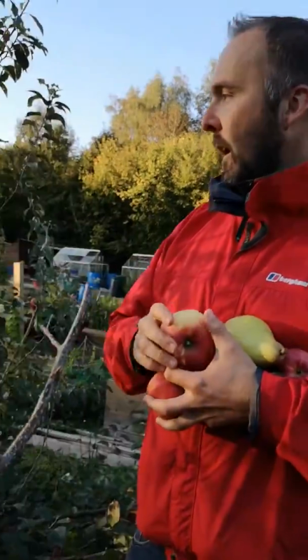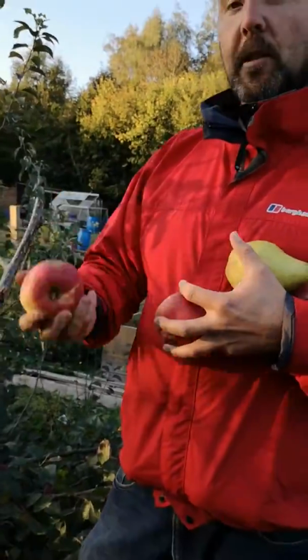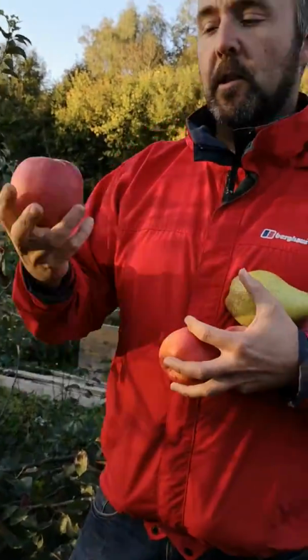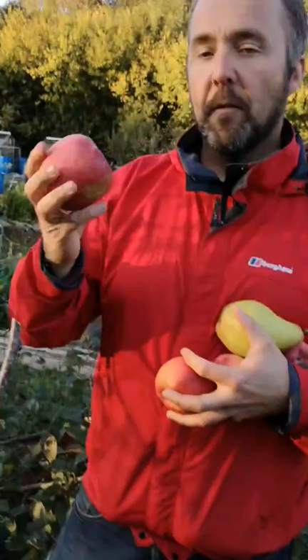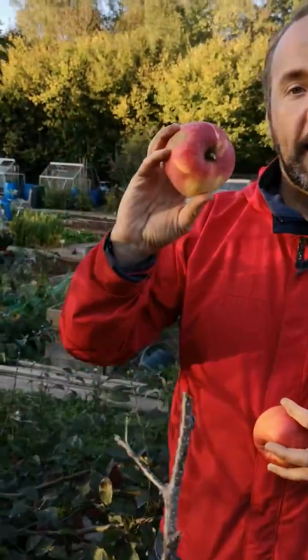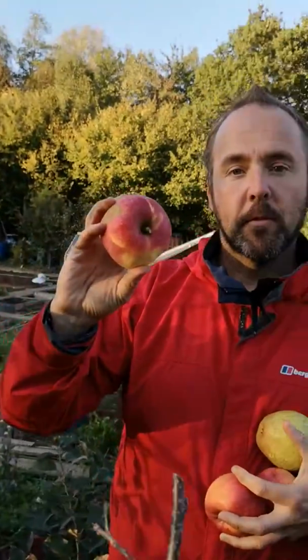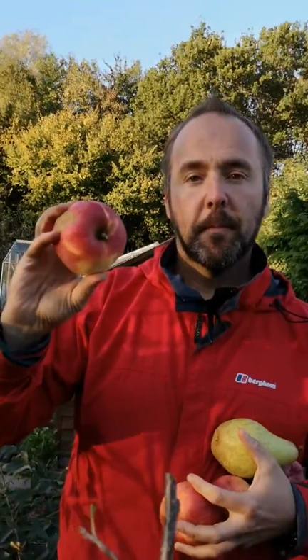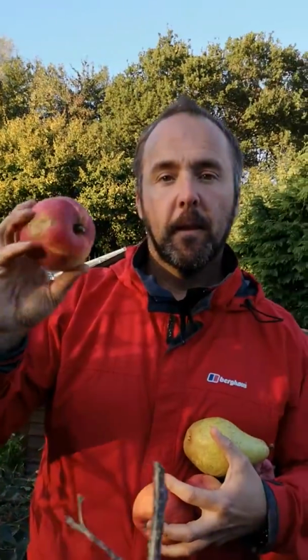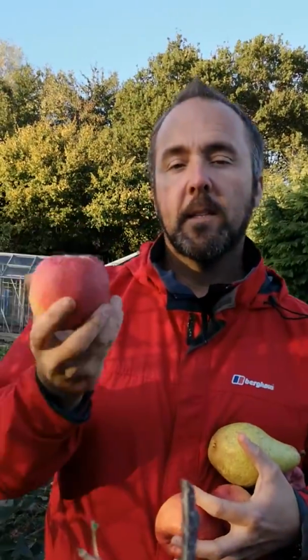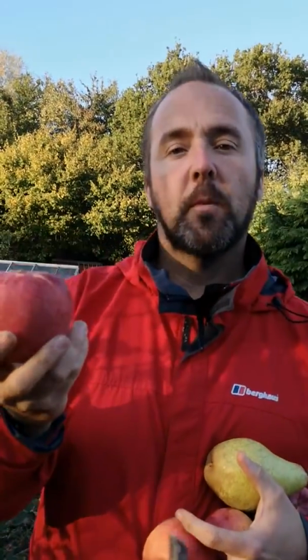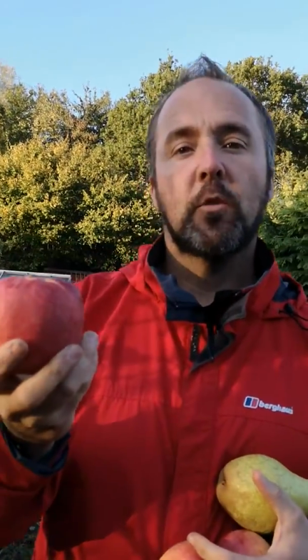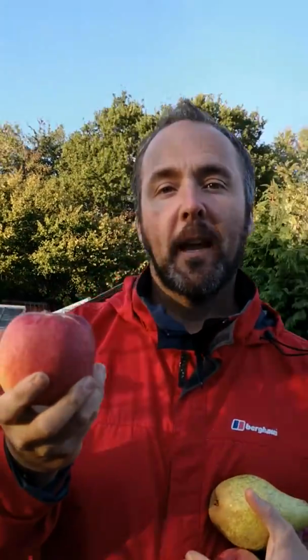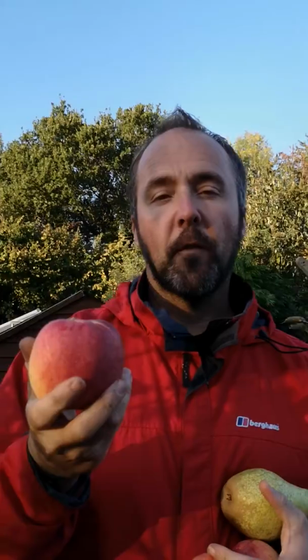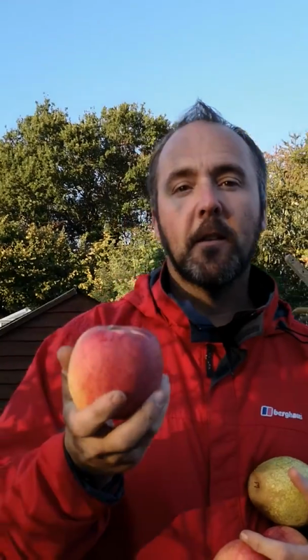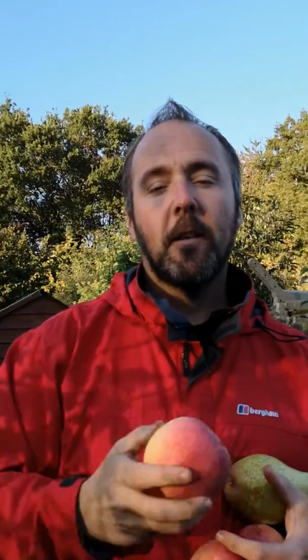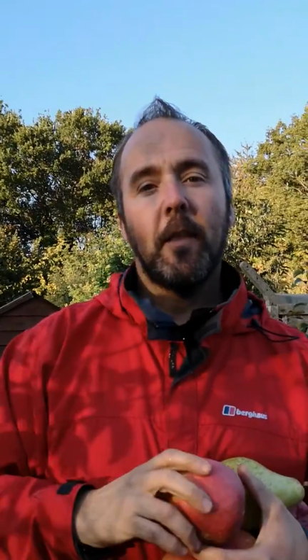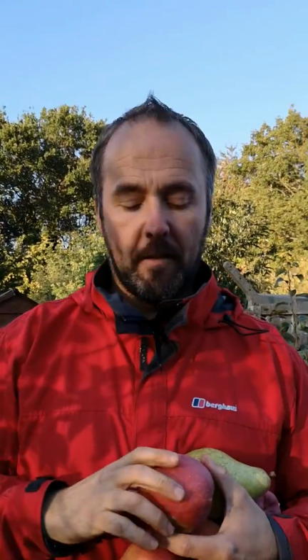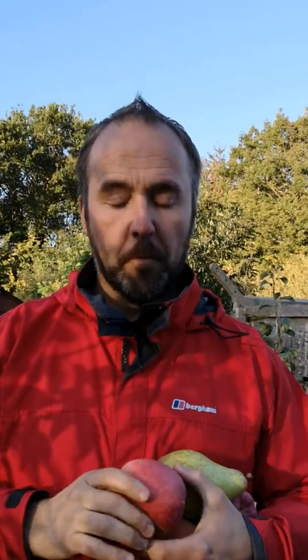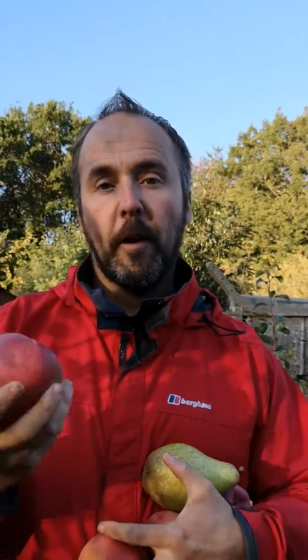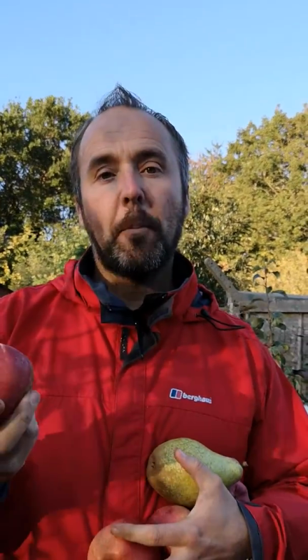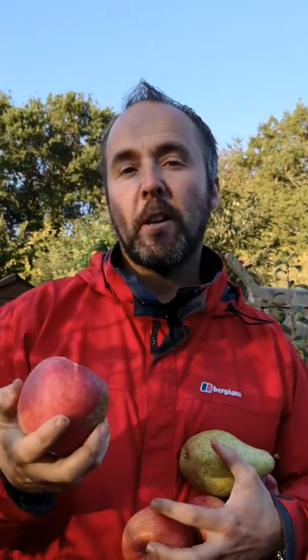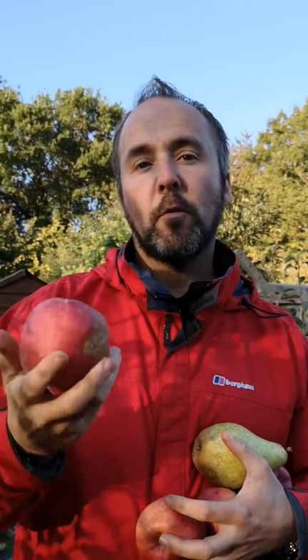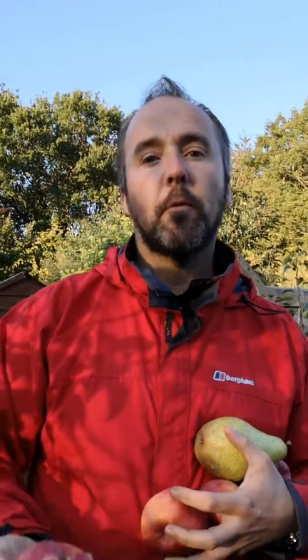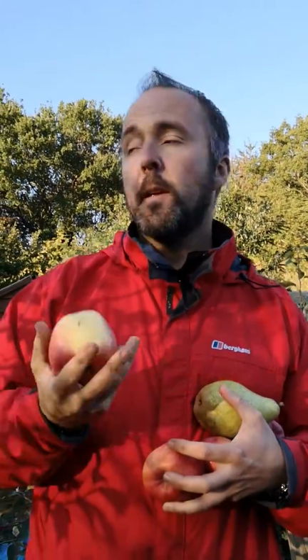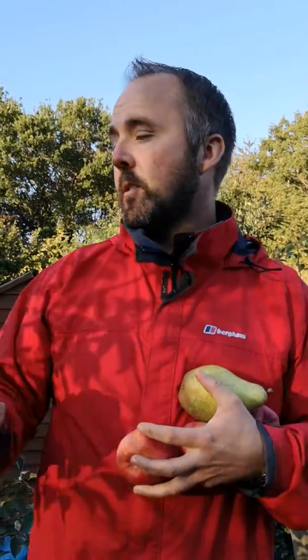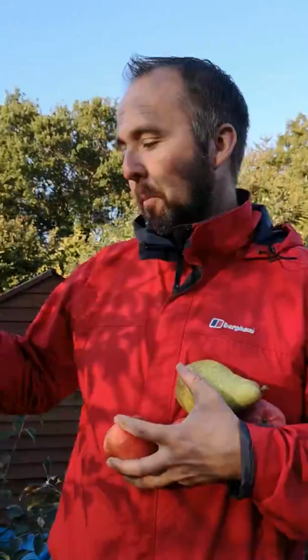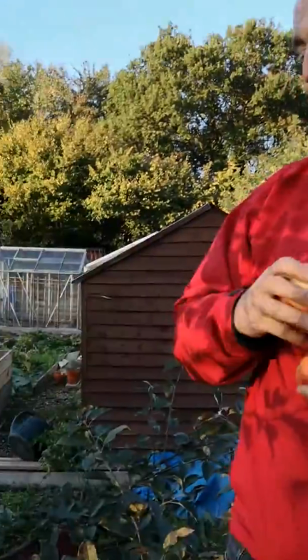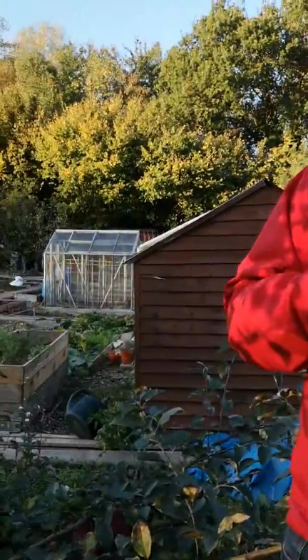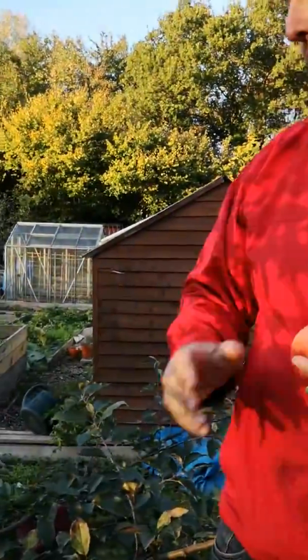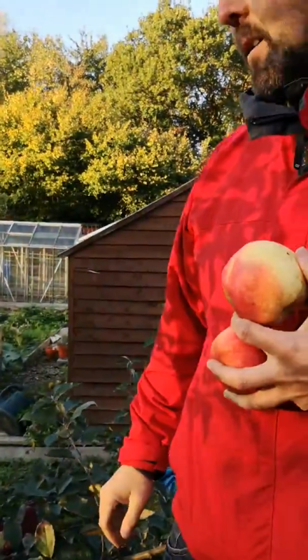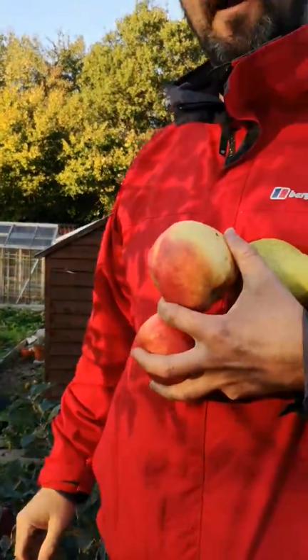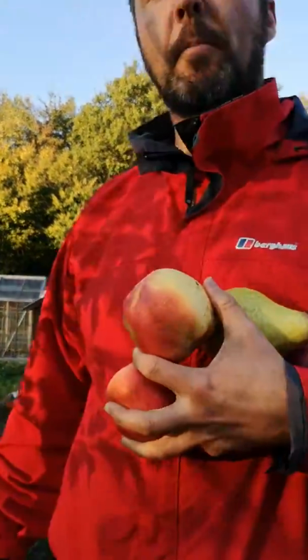We're just about to start harvesting the apples. These apples will then be stored in the garage over winter and will provide us with apples right the way through to April. So there's probably on this tree, I would say, in excess of a hundred apples.